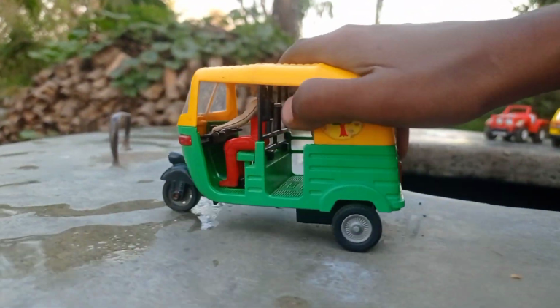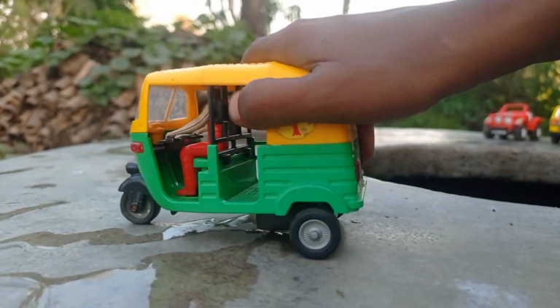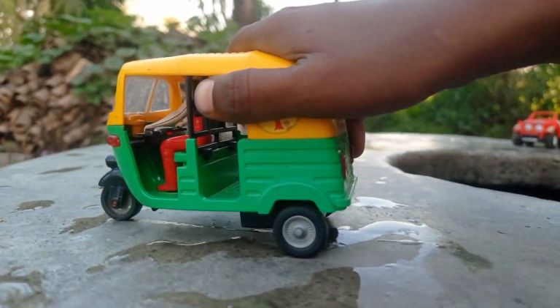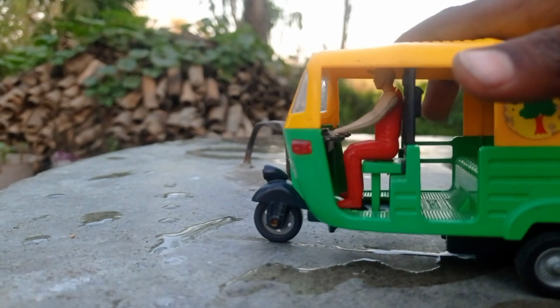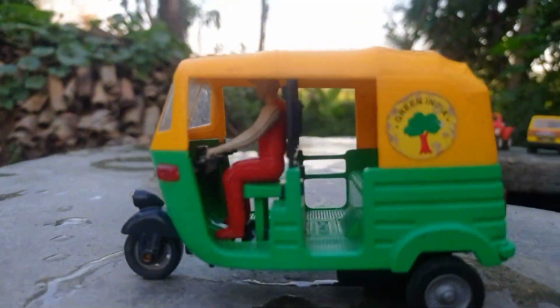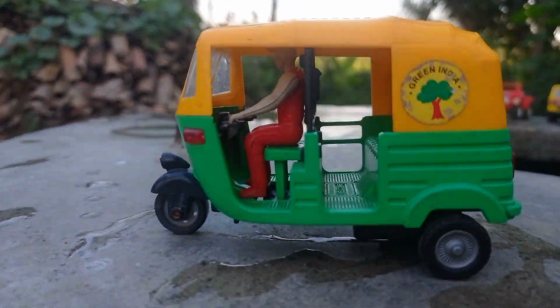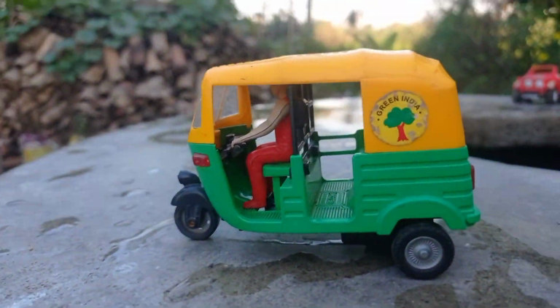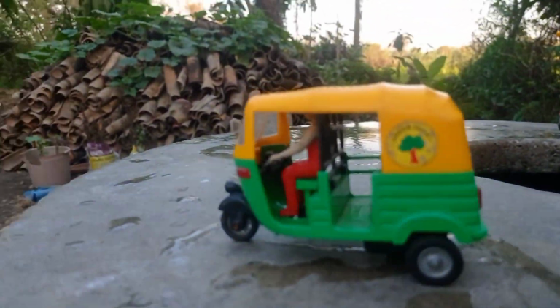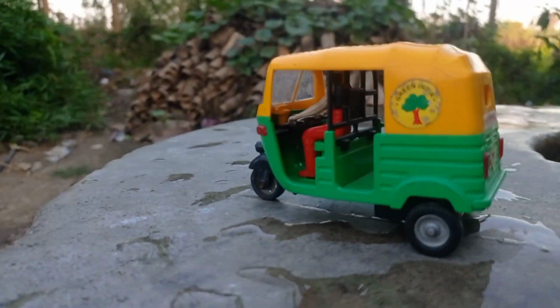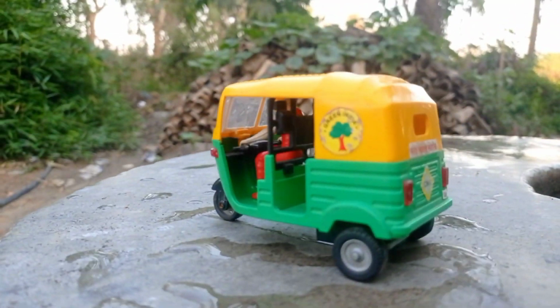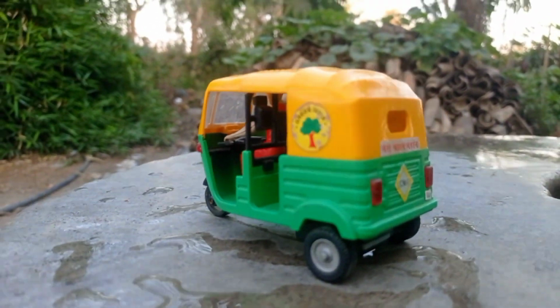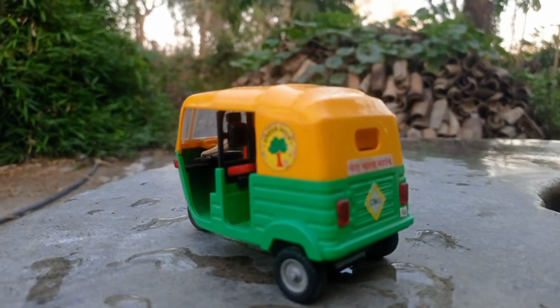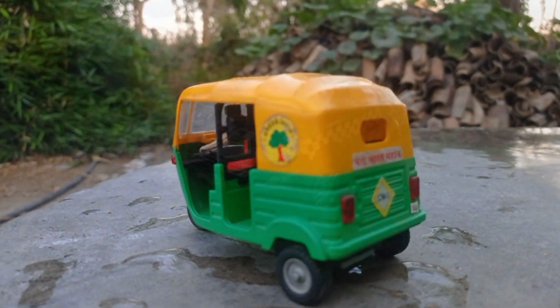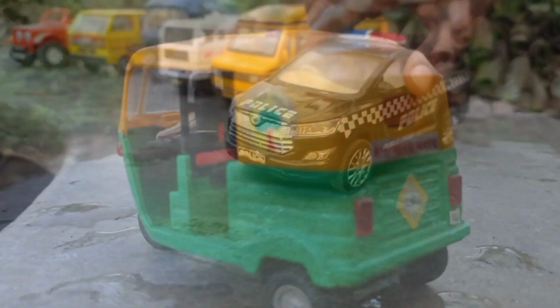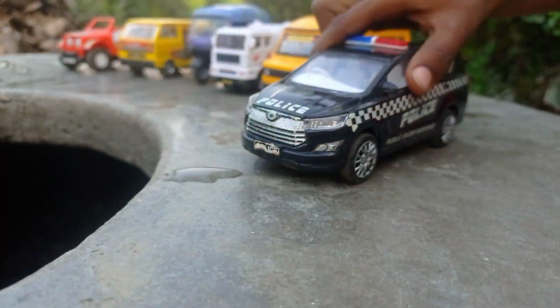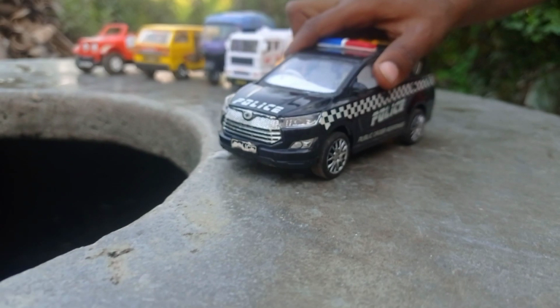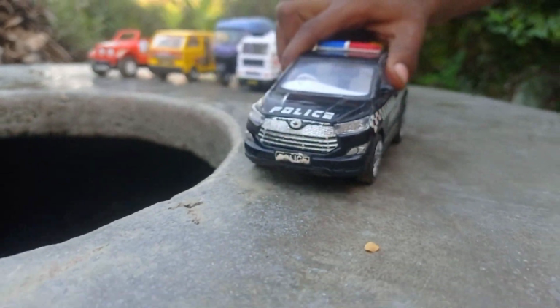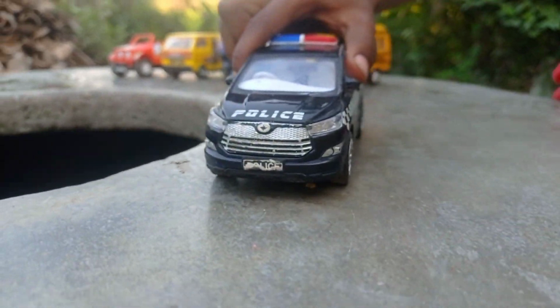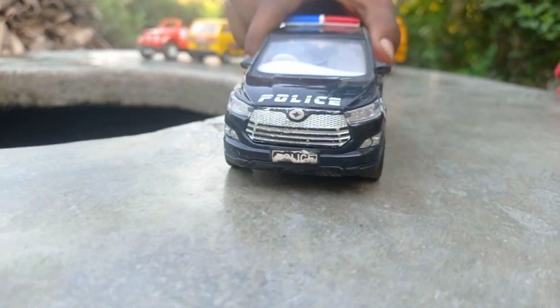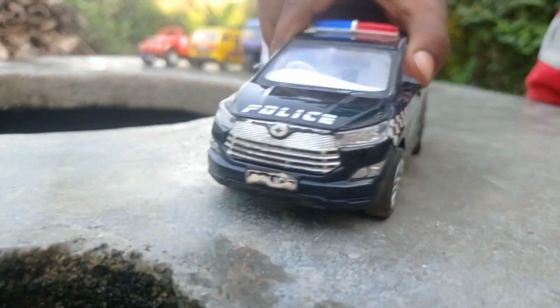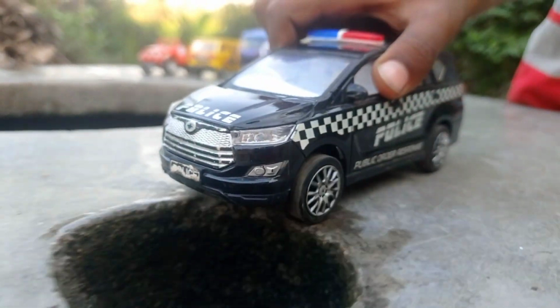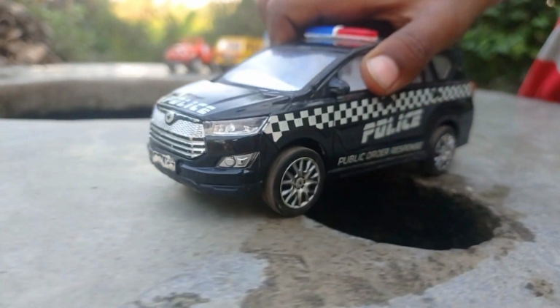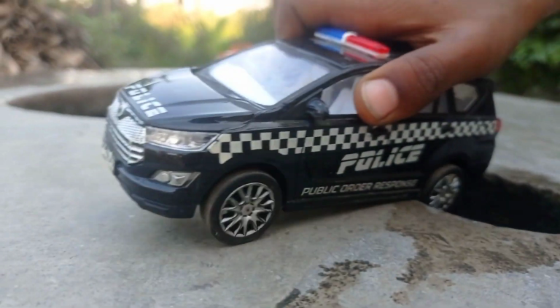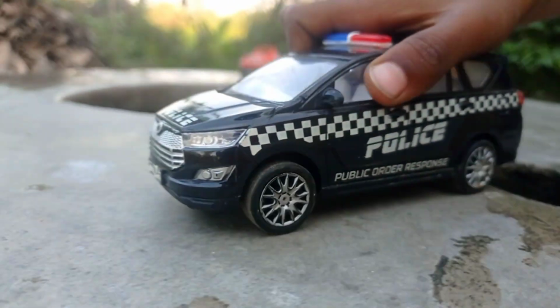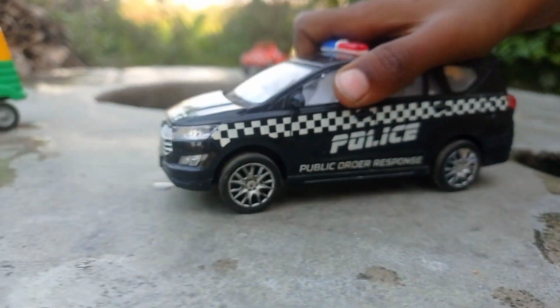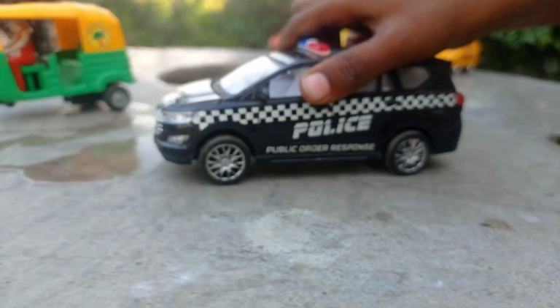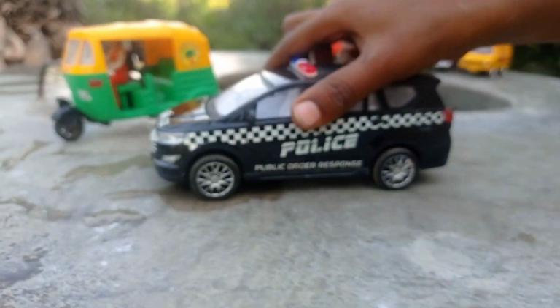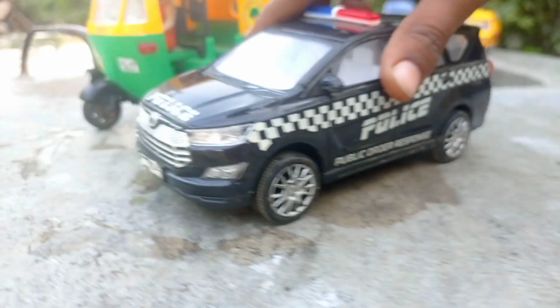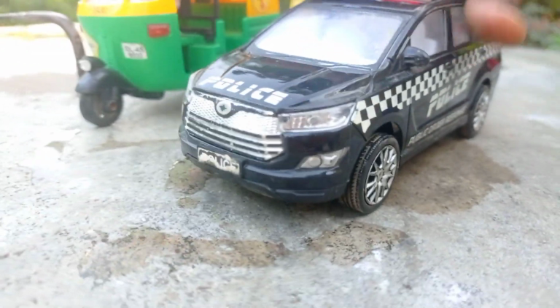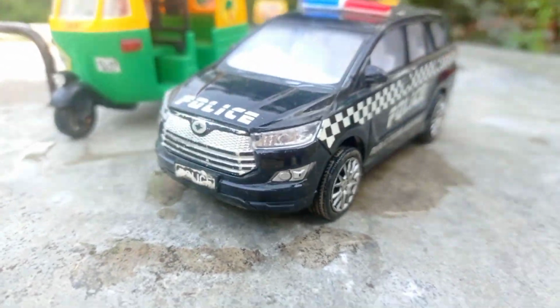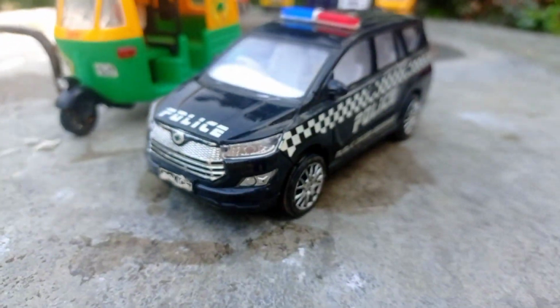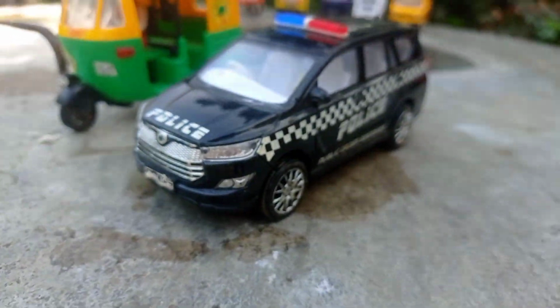Wow, here is the Saint Diotrix. This is the Saint Diotrix. Wow, here is the black color police car.